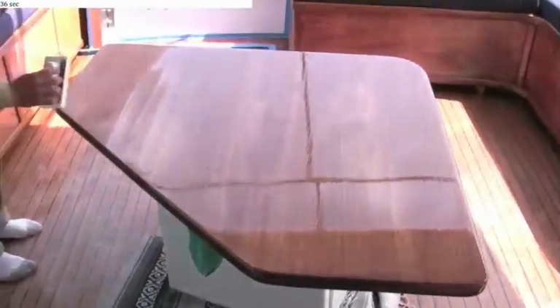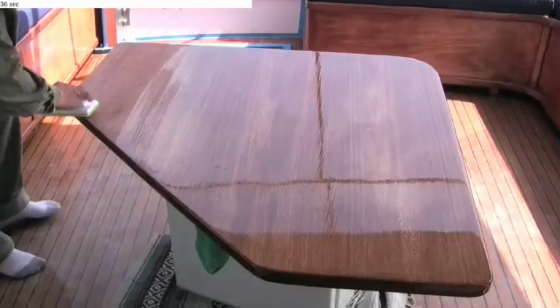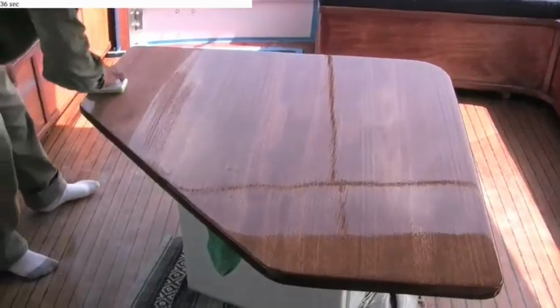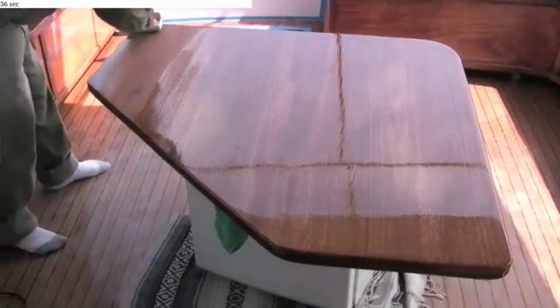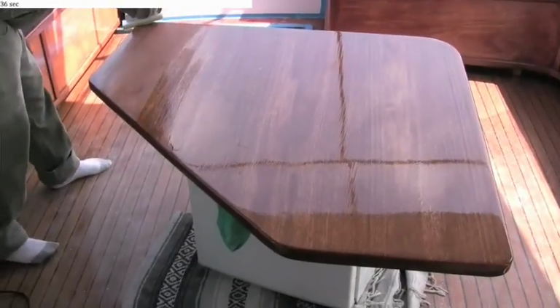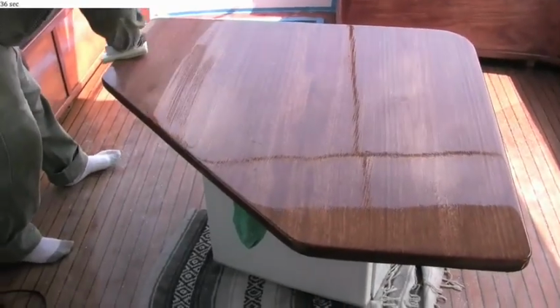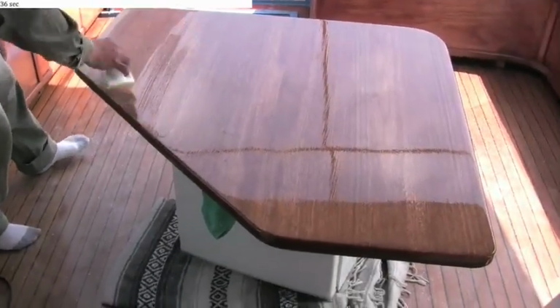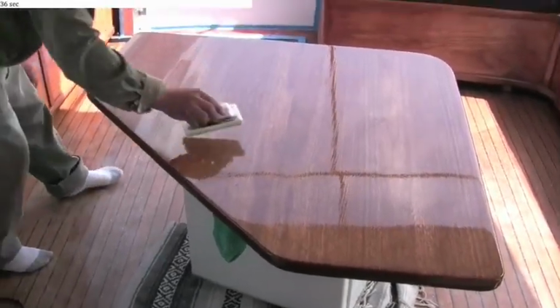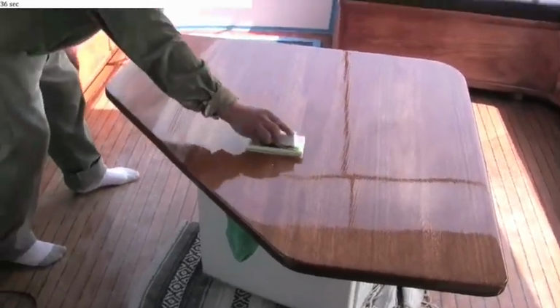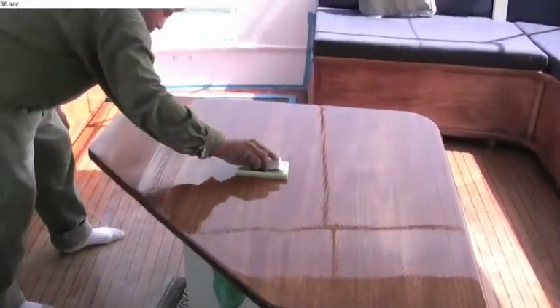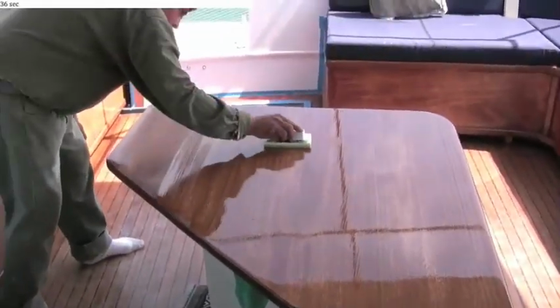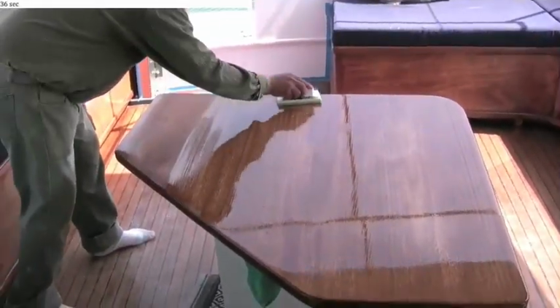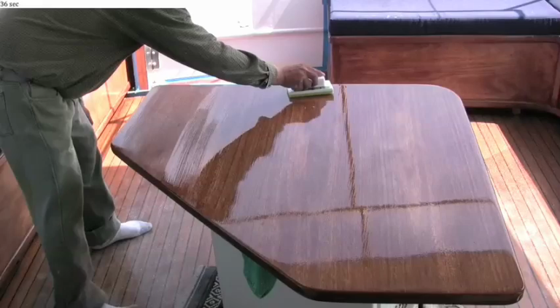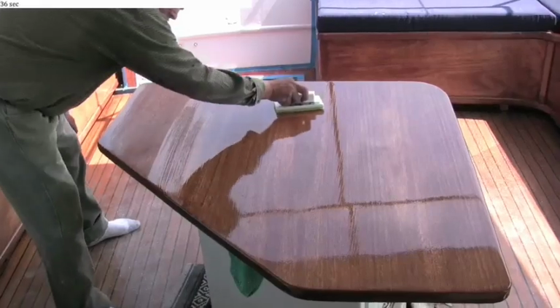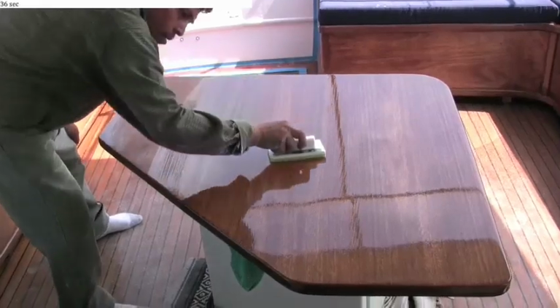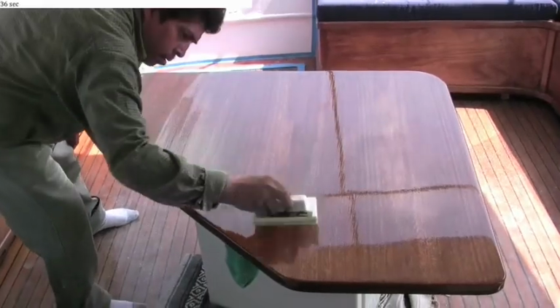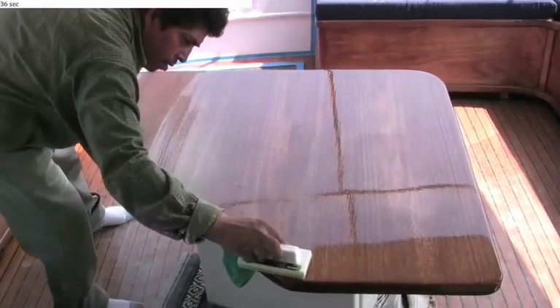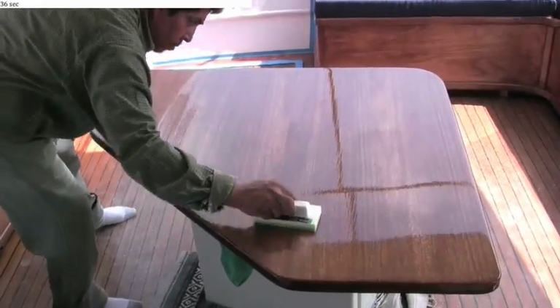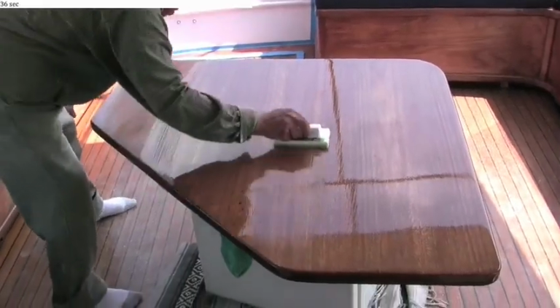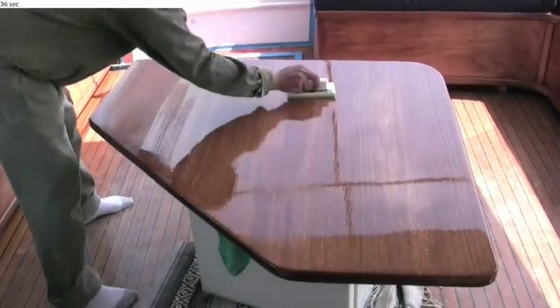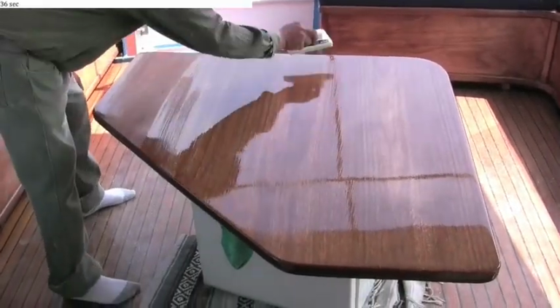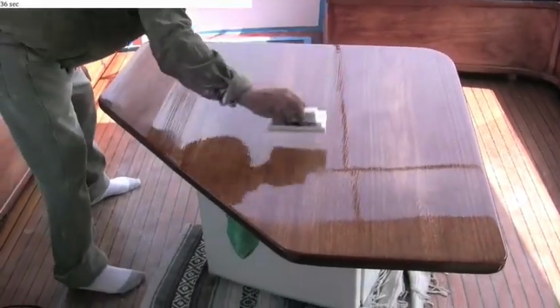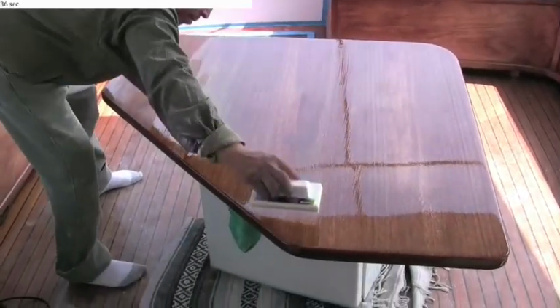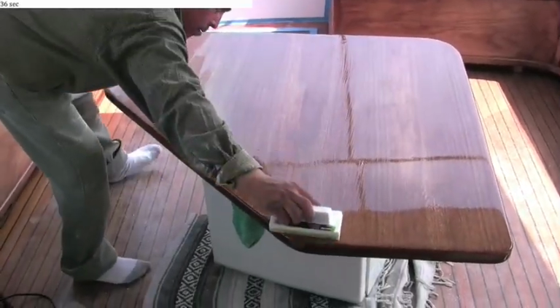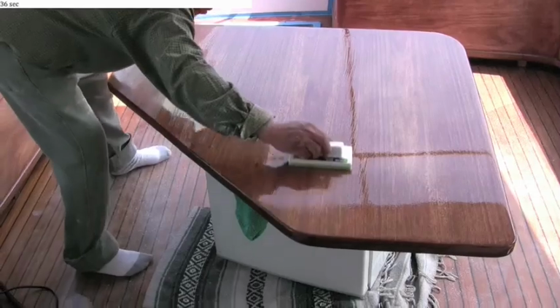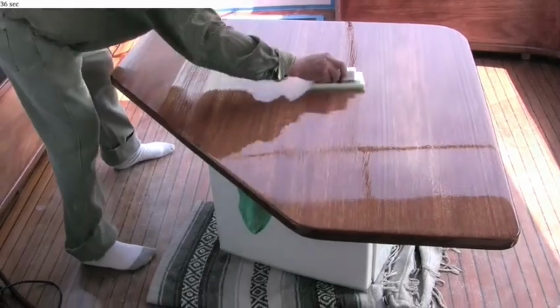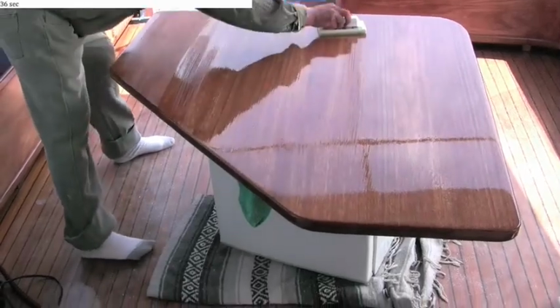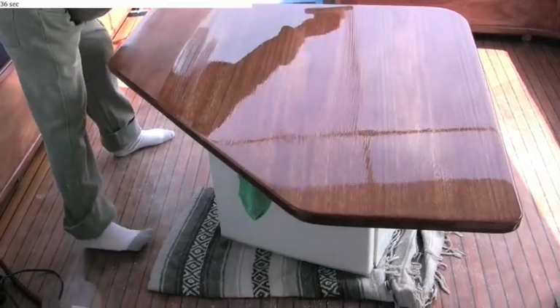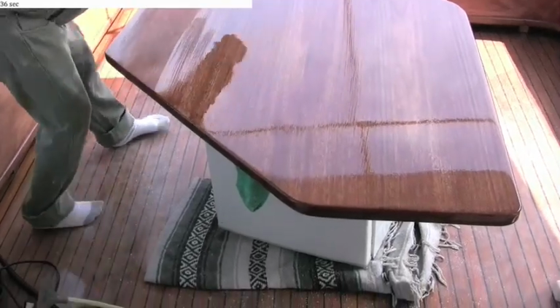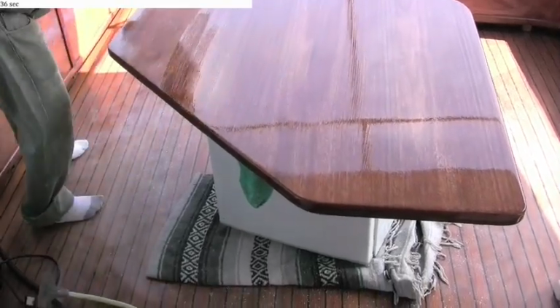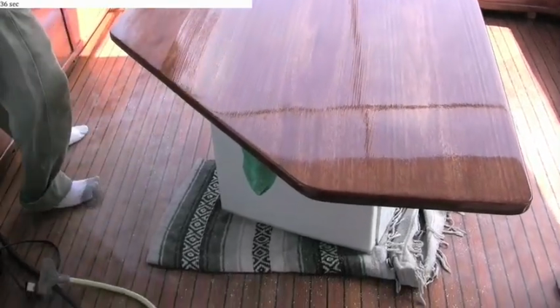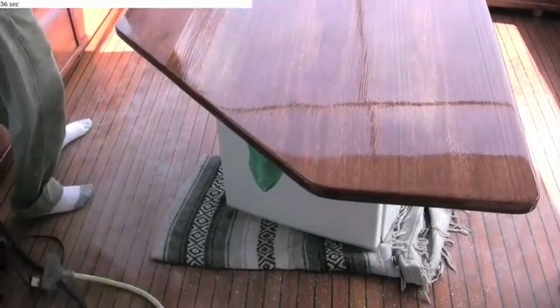Here you see the top coat being applied. It will be allowed to settle out to get that ultimate gloss, and then cured with a UV light.